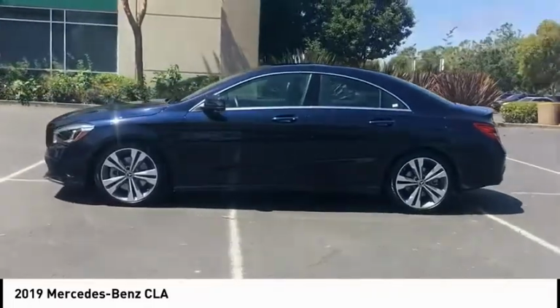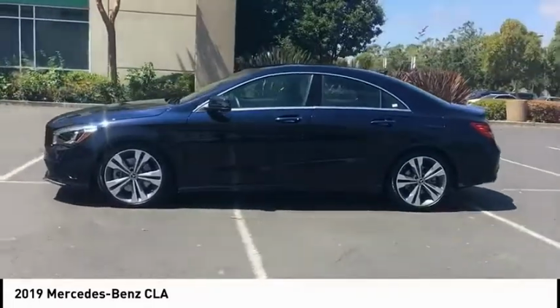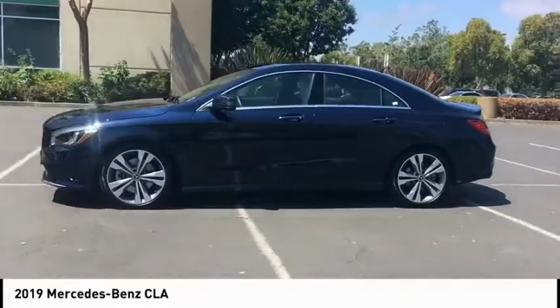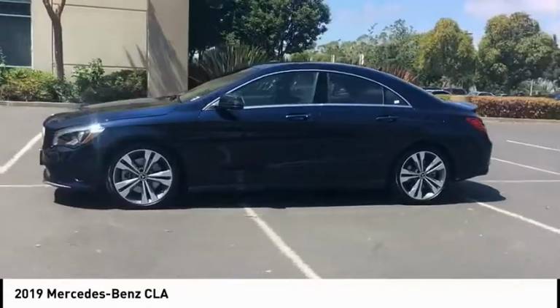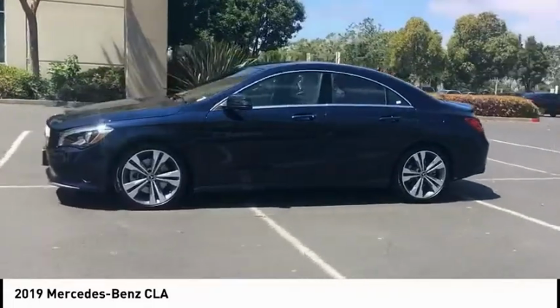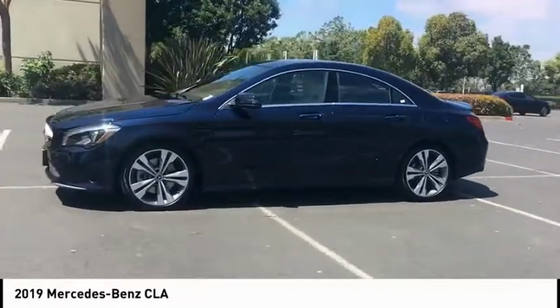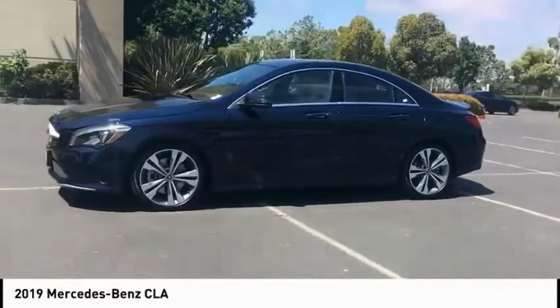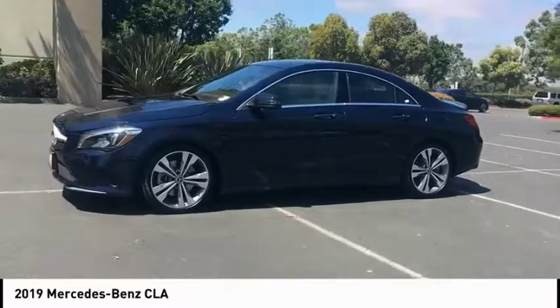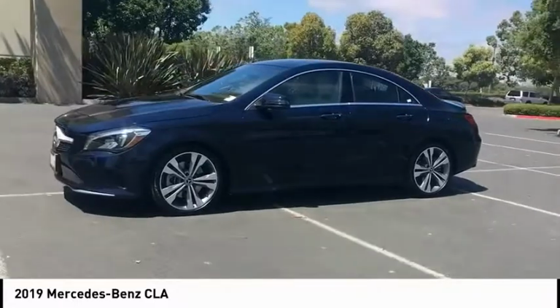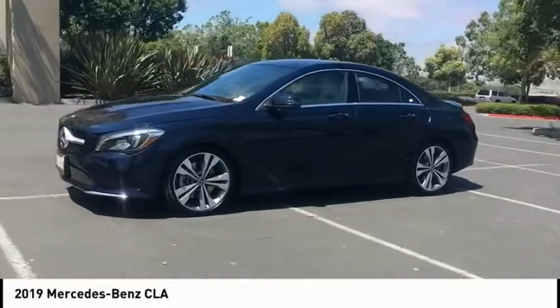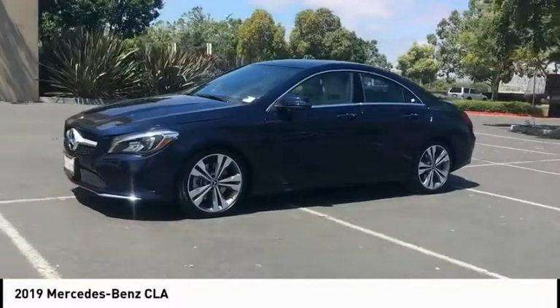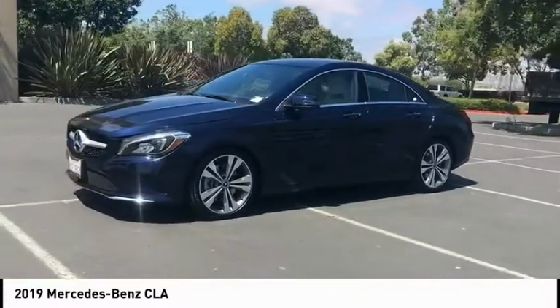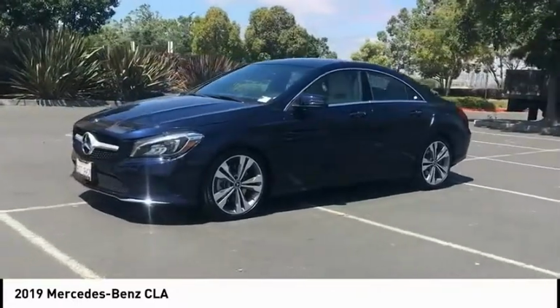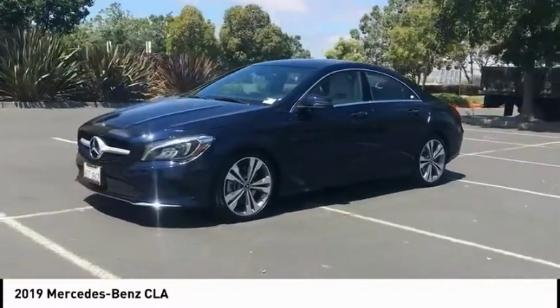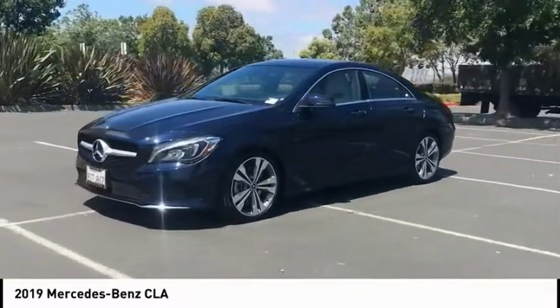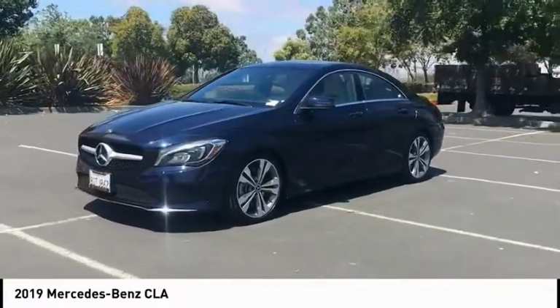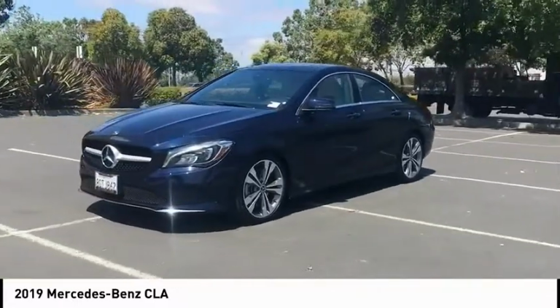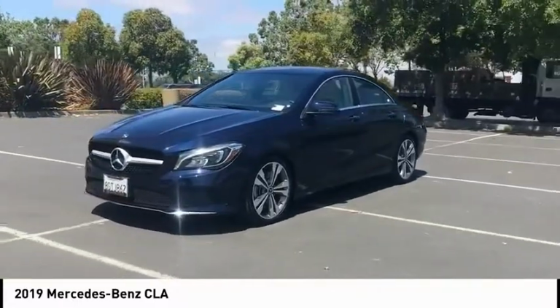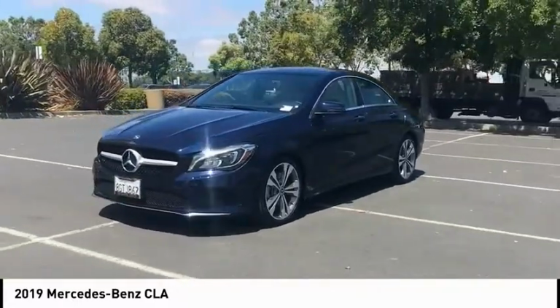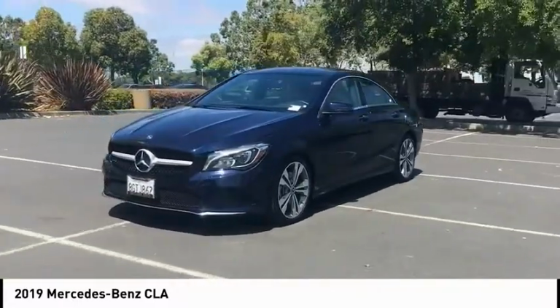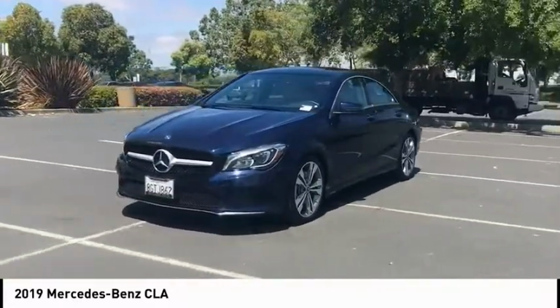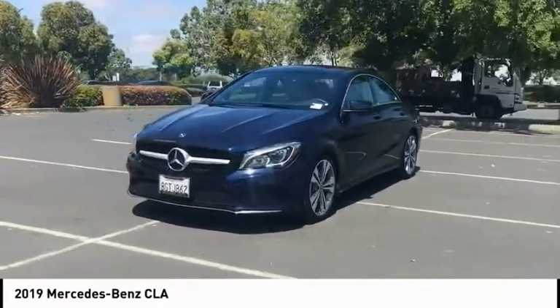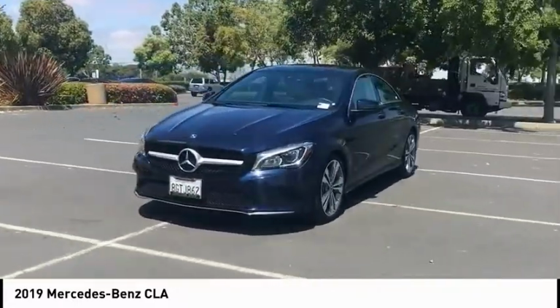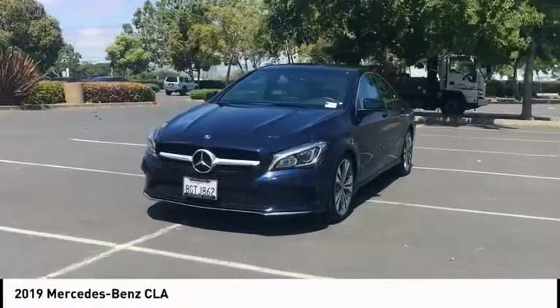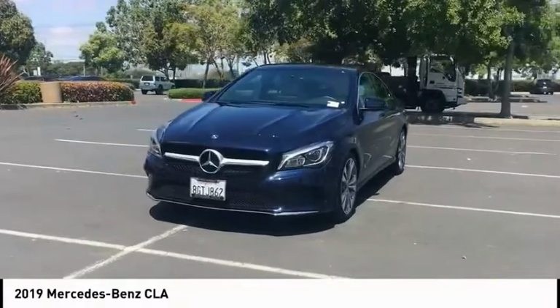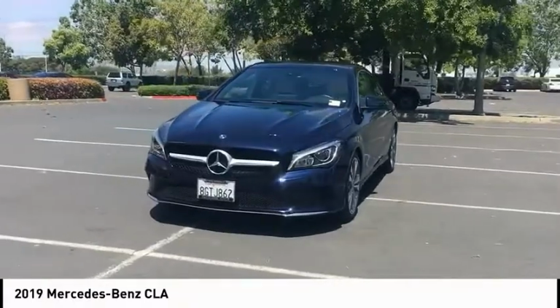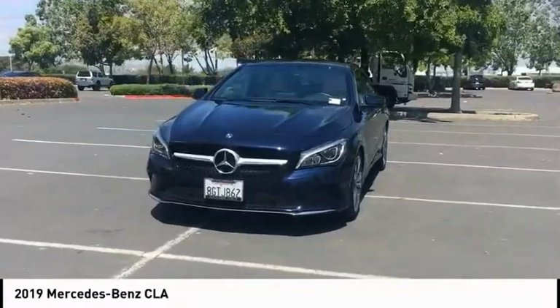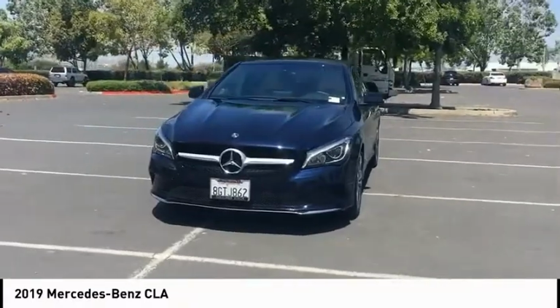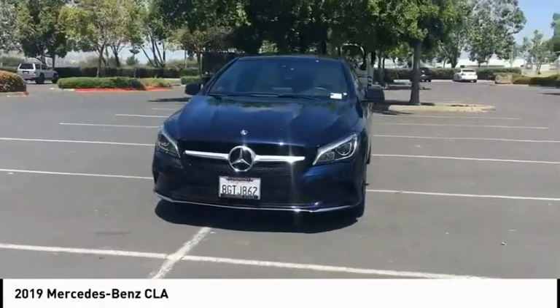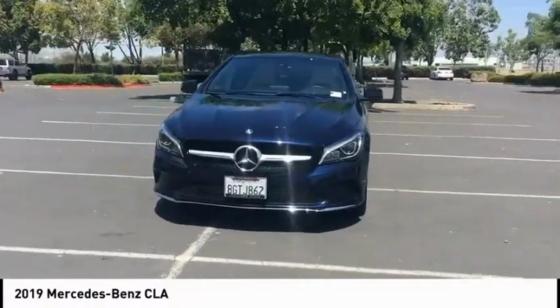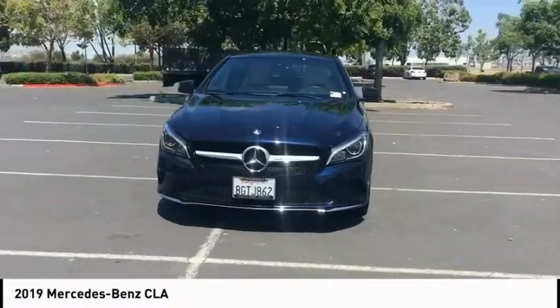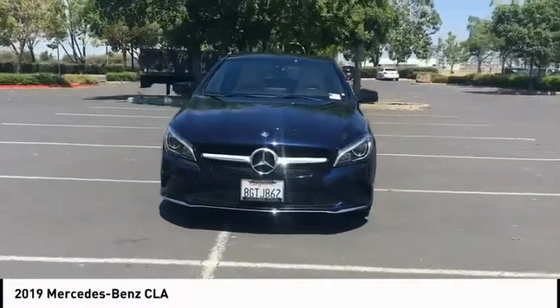Here are some of this vehicle's great options: Bluetooth wireless data link for hands-free phone, rear spoiler, four-piece floor mat set, premium package, and panorama sunroof.